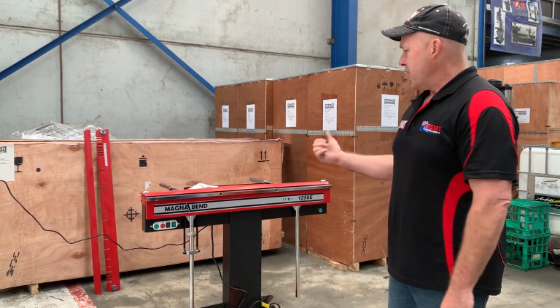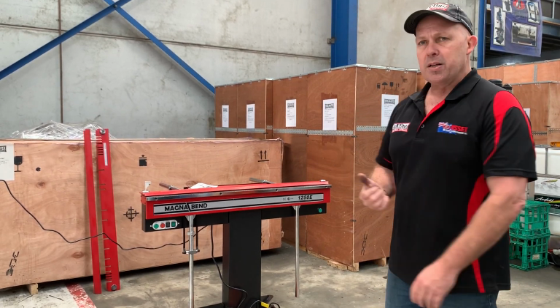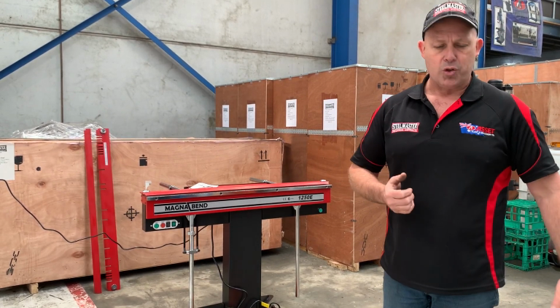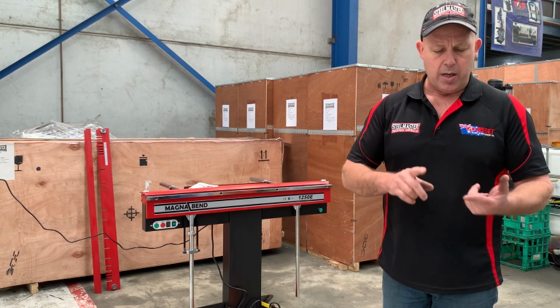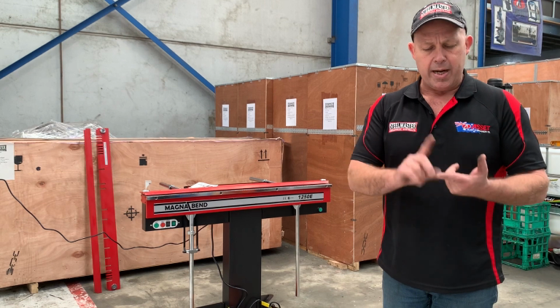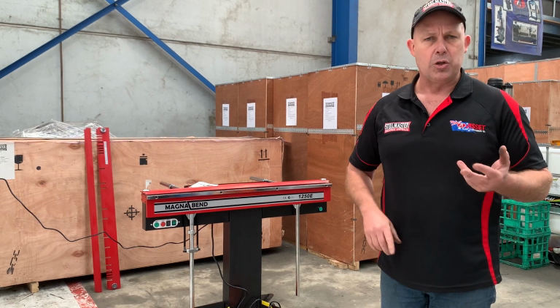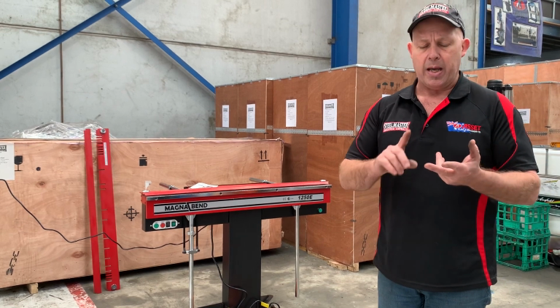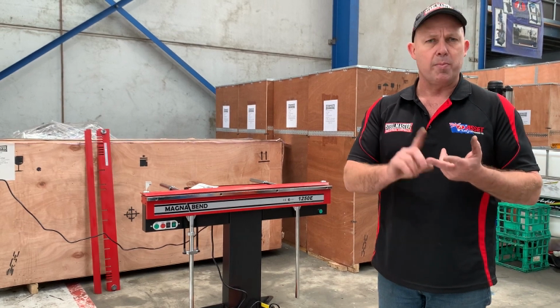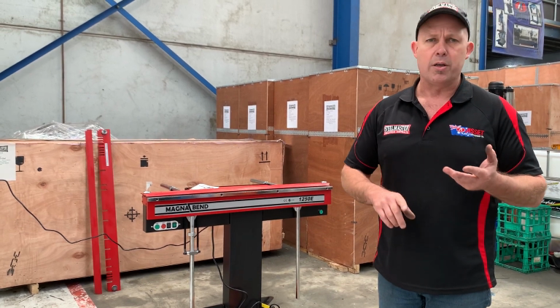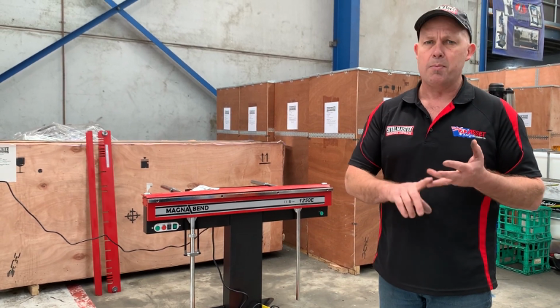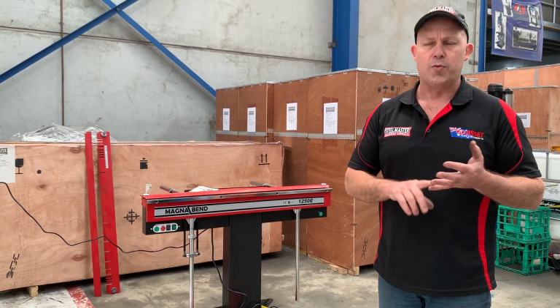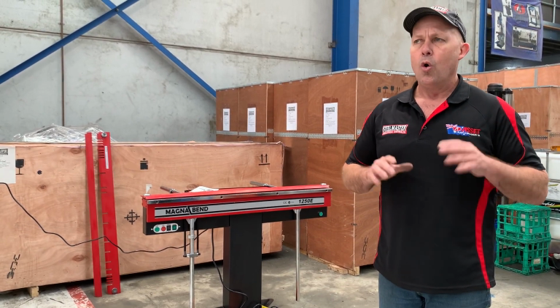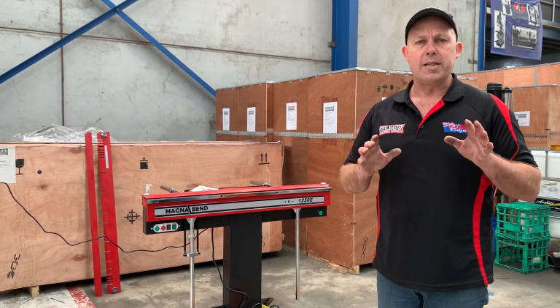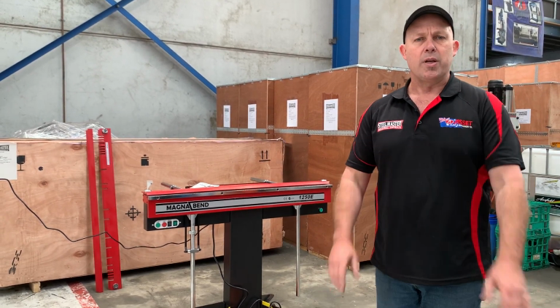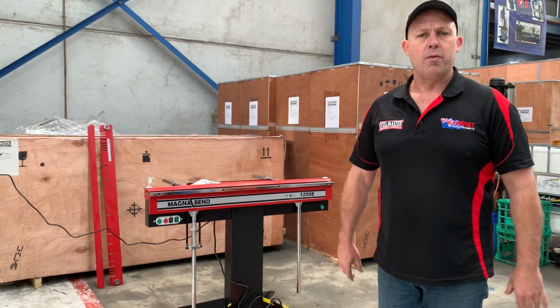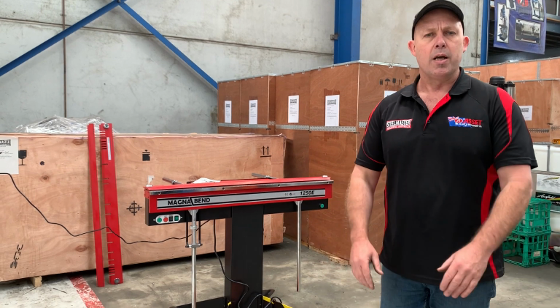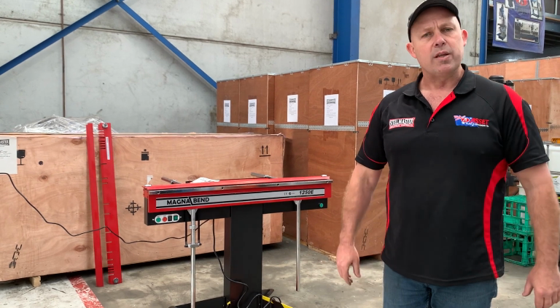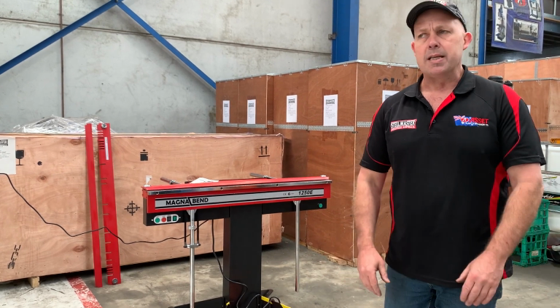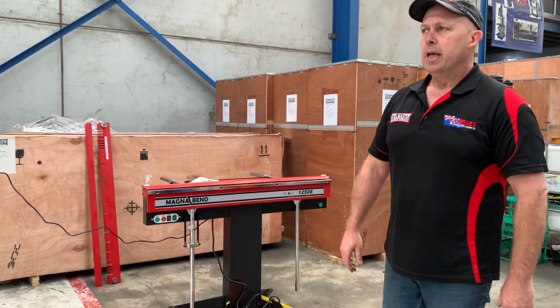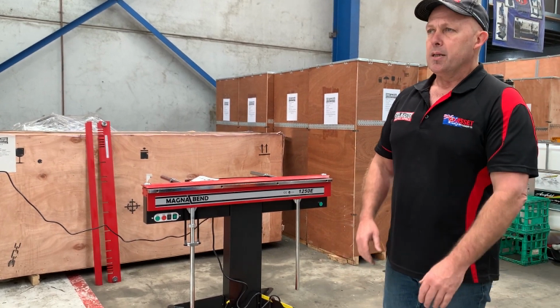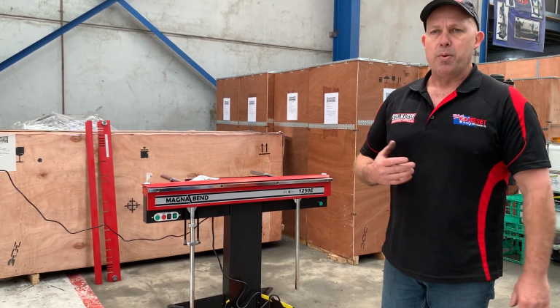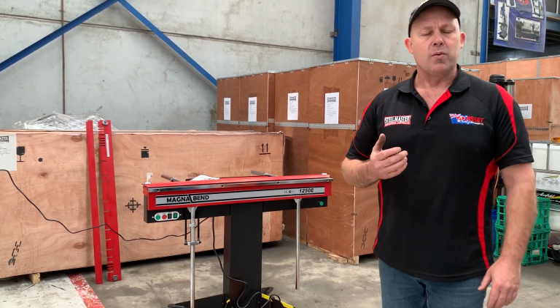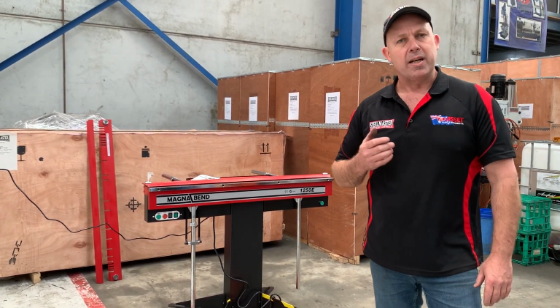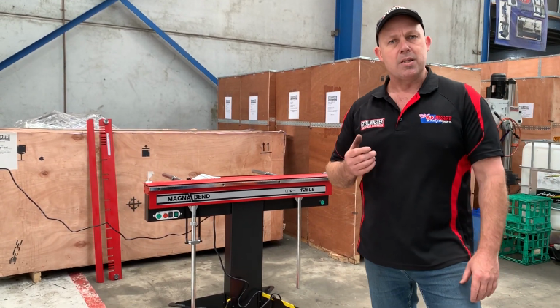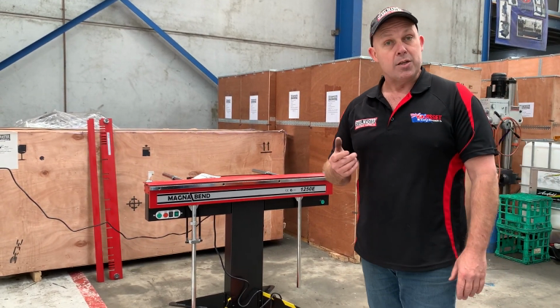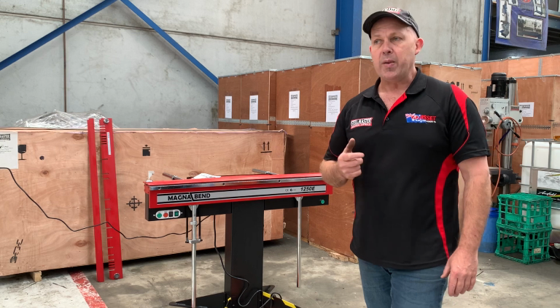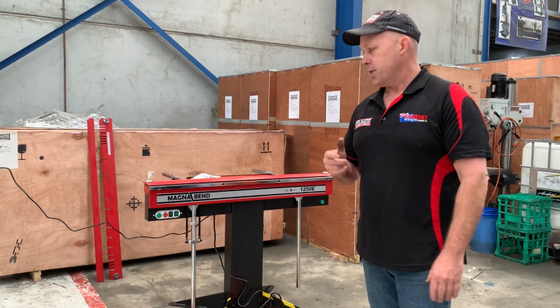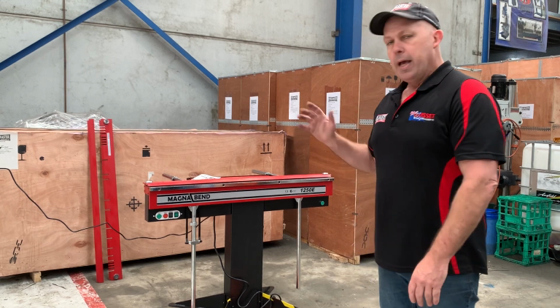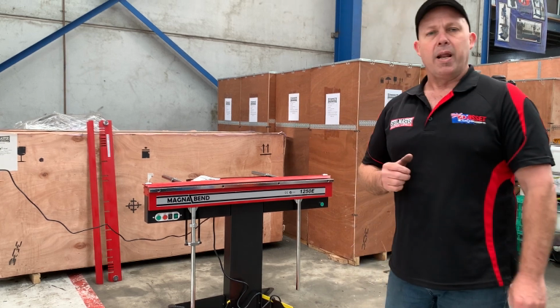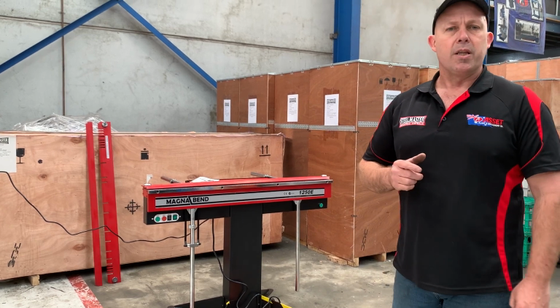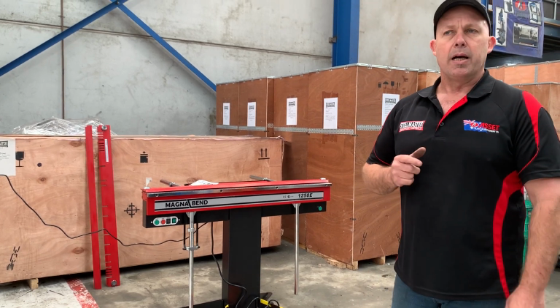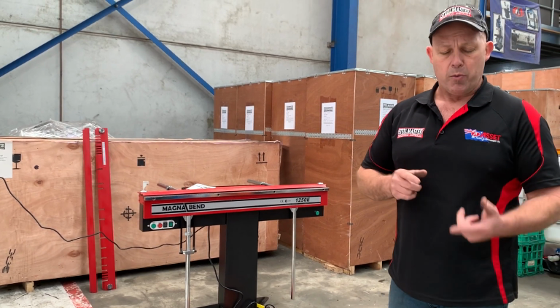MagnaBends have been sold to training colleges, sheet metal workers, plumbers, roofing, and all that industry for well over 25 years. Most apprentices would have seen the MagnaBend at trade school, and Asset Plant sell them throughout the range.